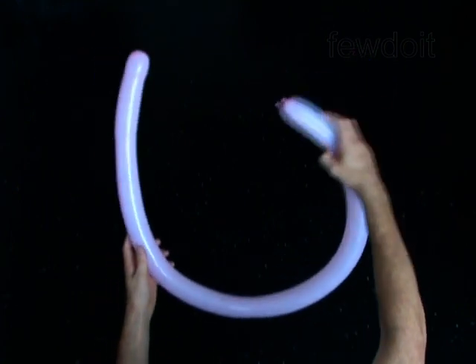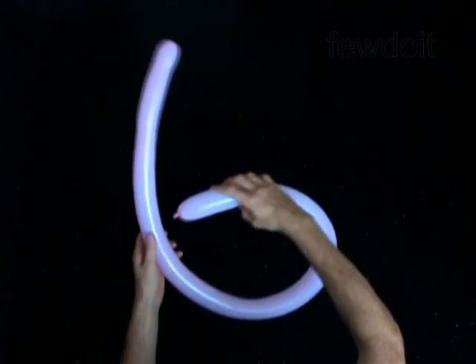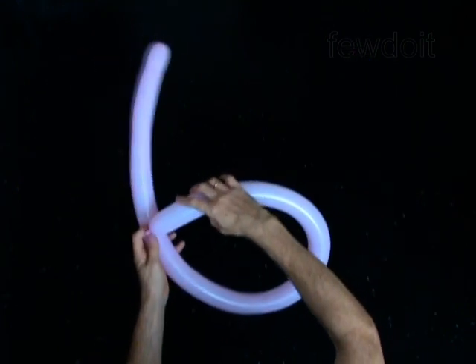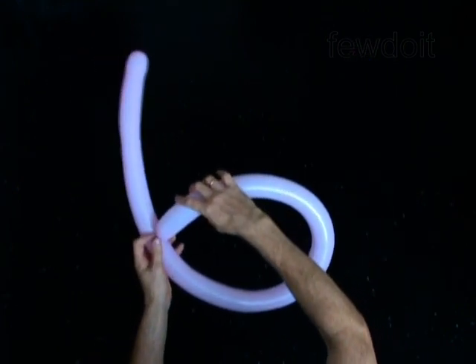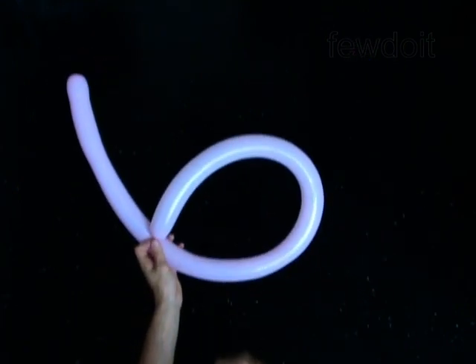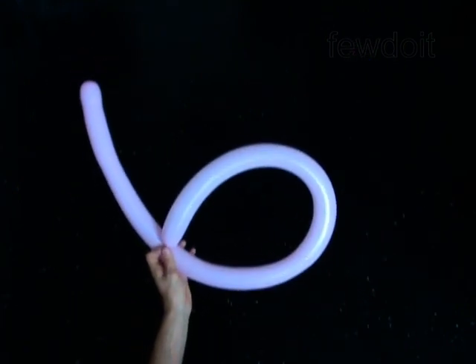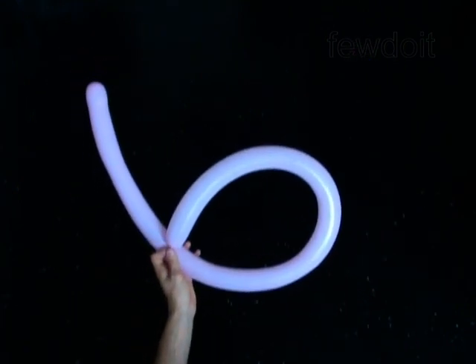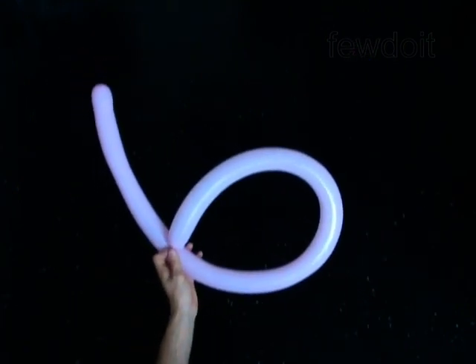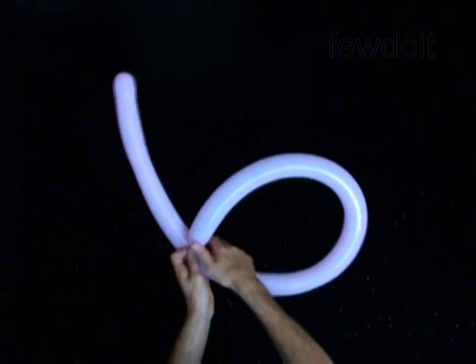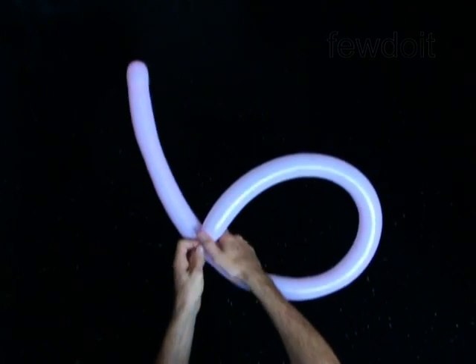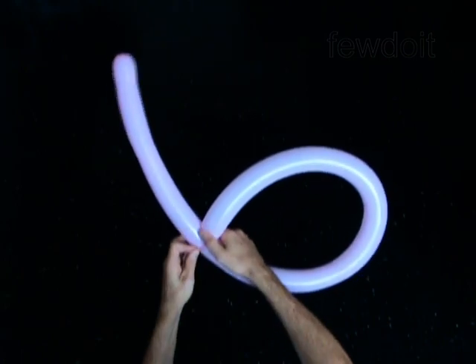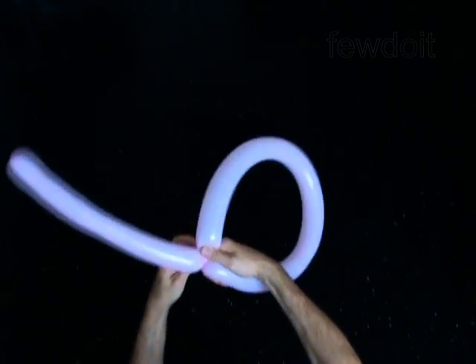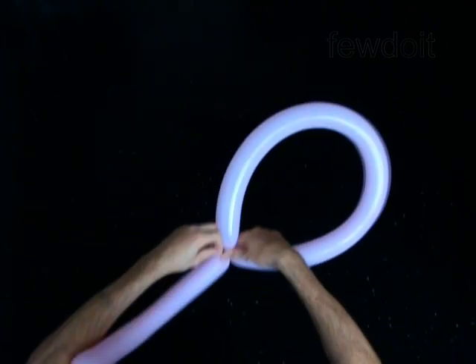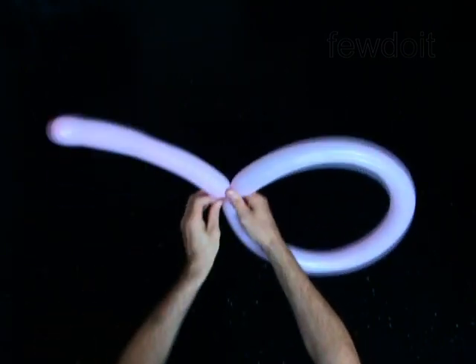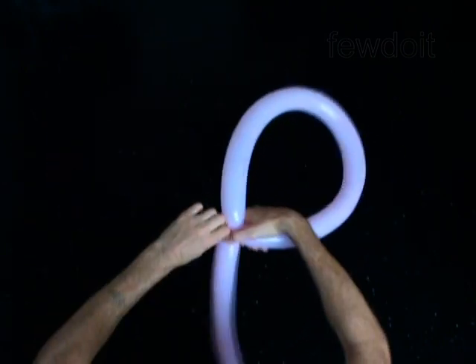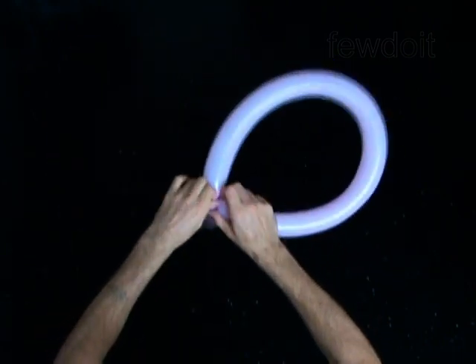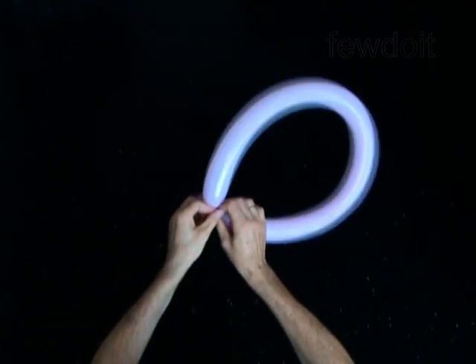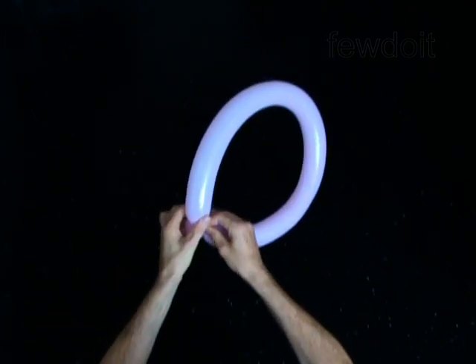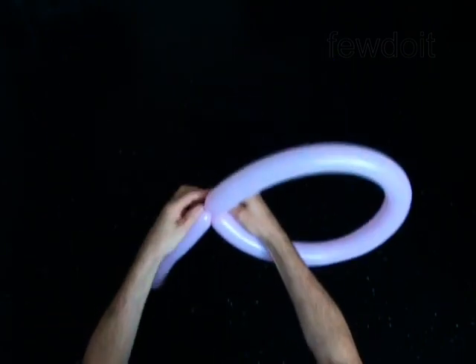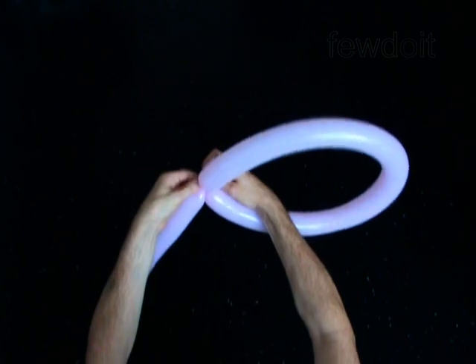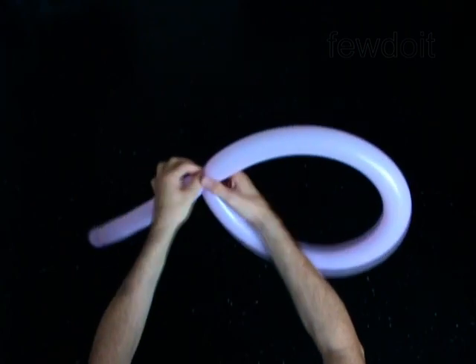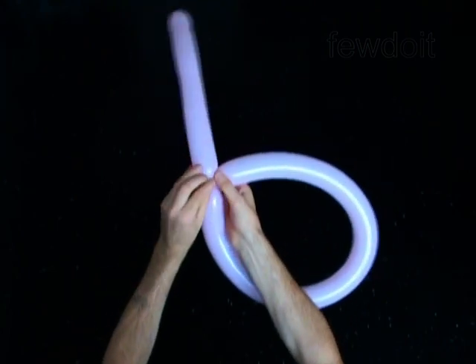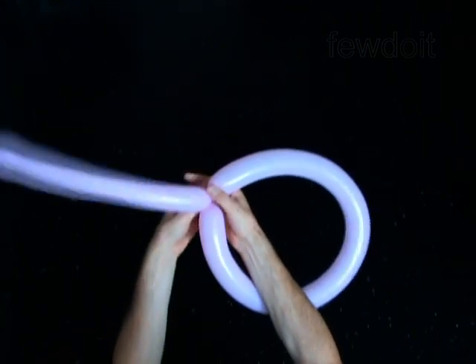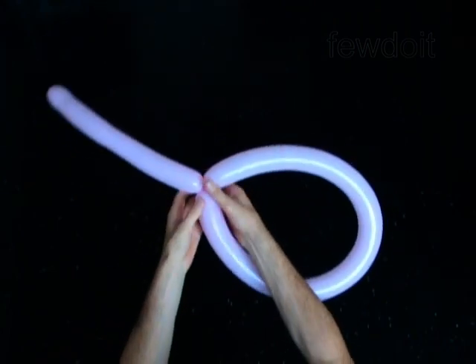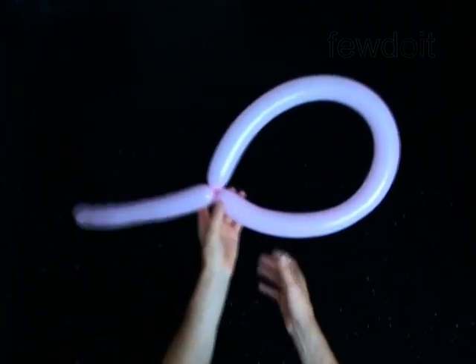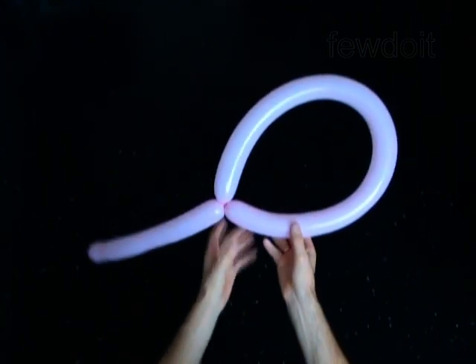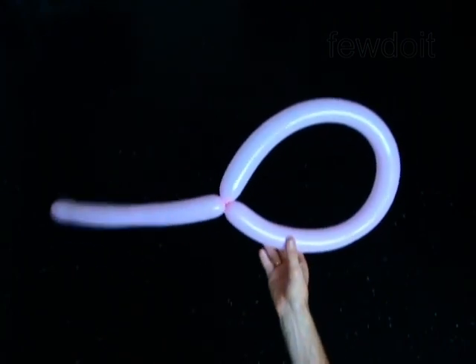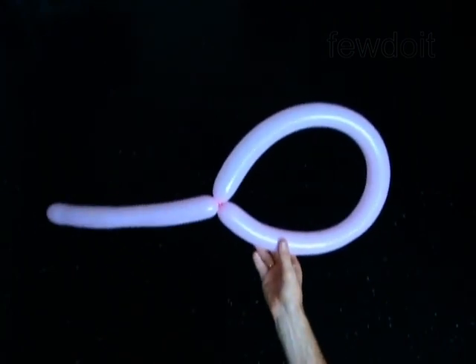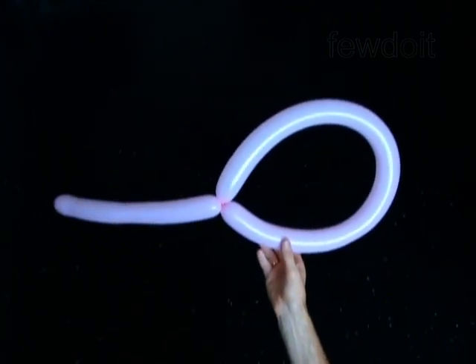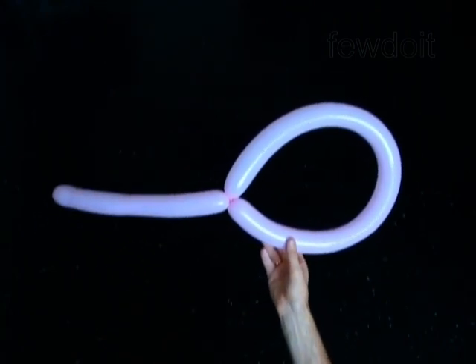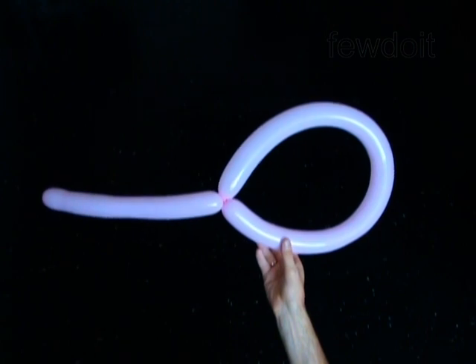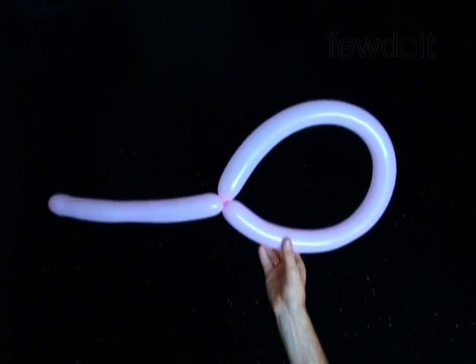Find the size of the waist of the person you are making the tail for. Twist the first bubble to the size of the waist. Lock both ends of the first bubble in one lock twist. The rest of the balloon is the second bubble — it is the tail.